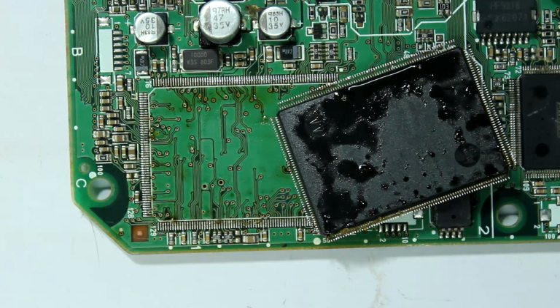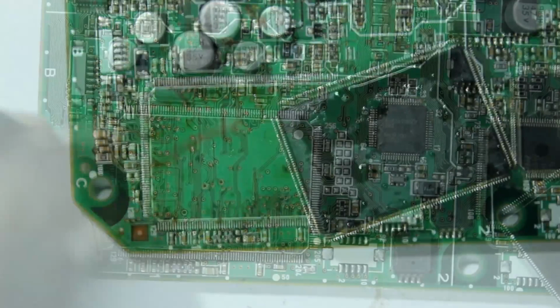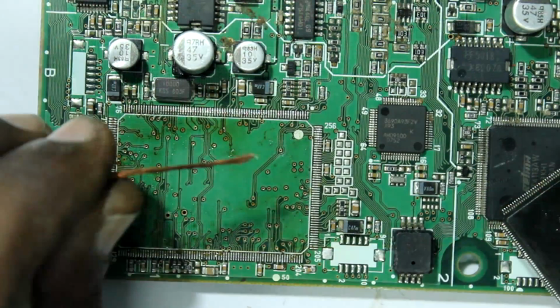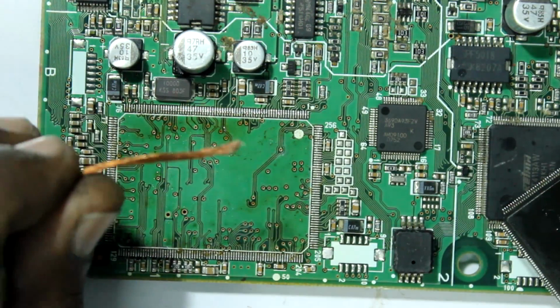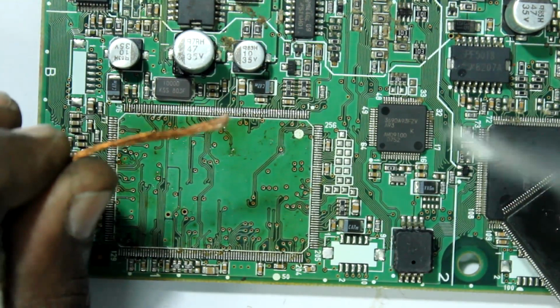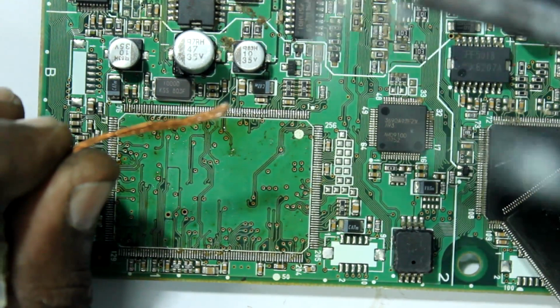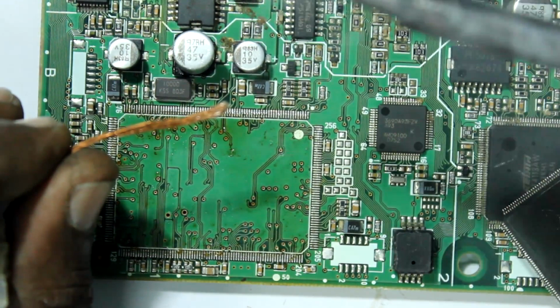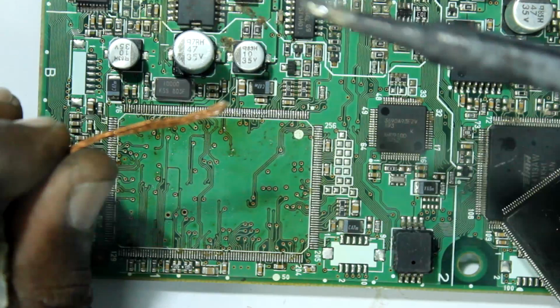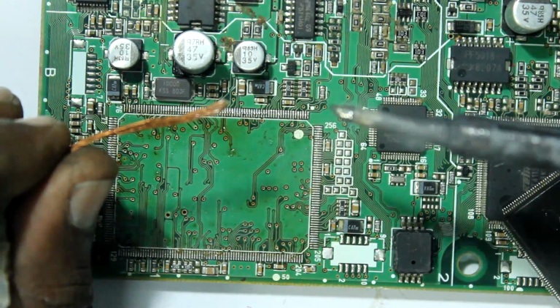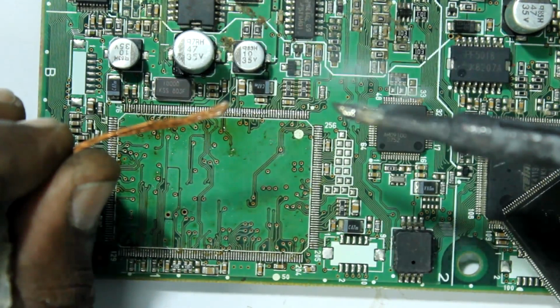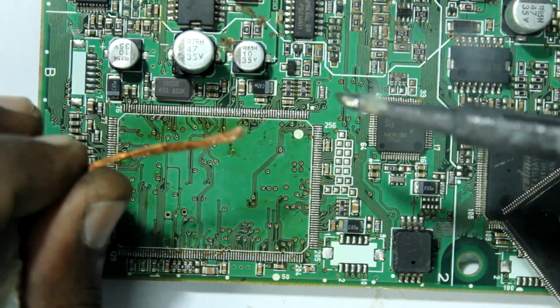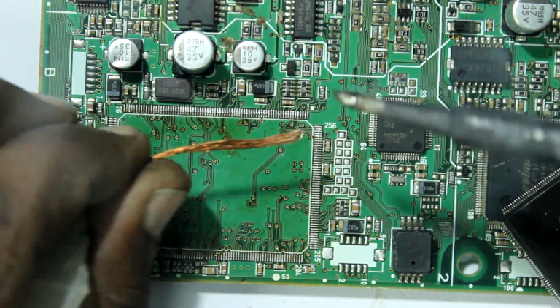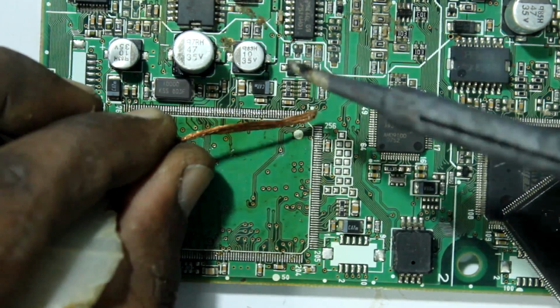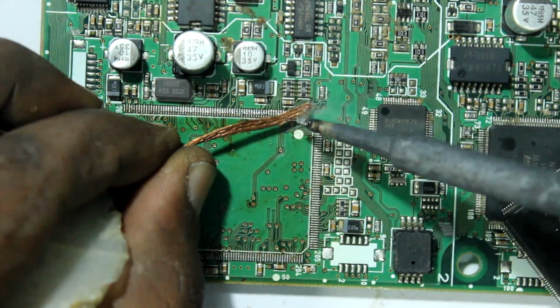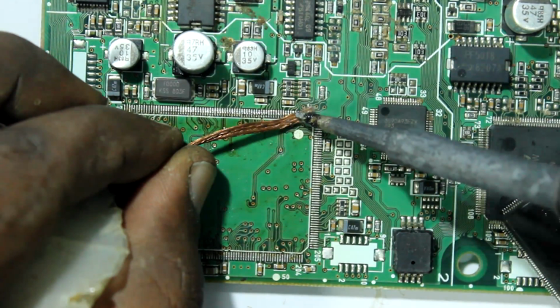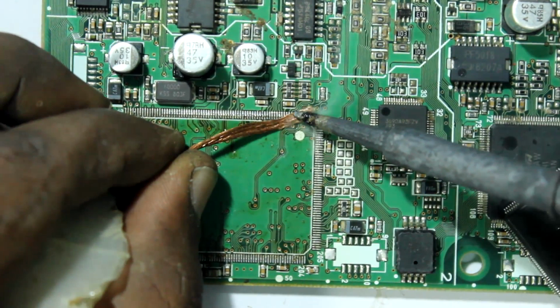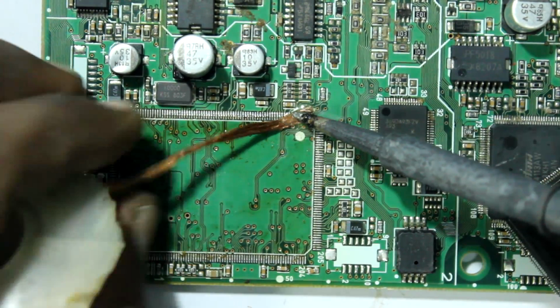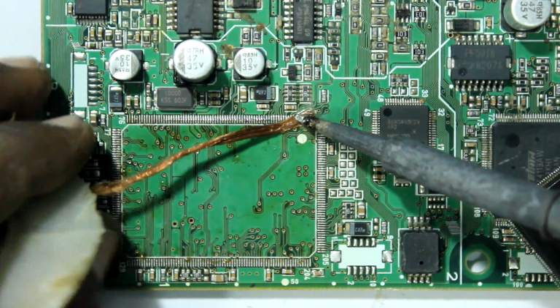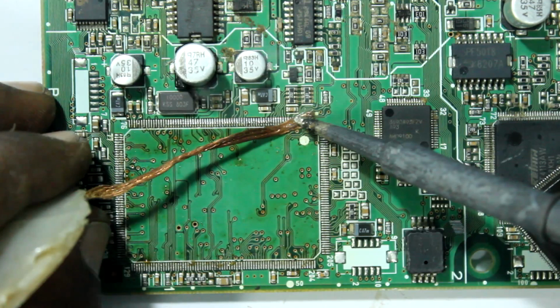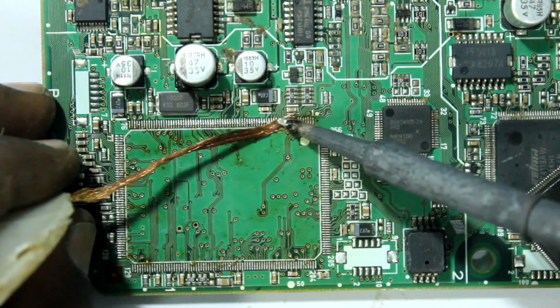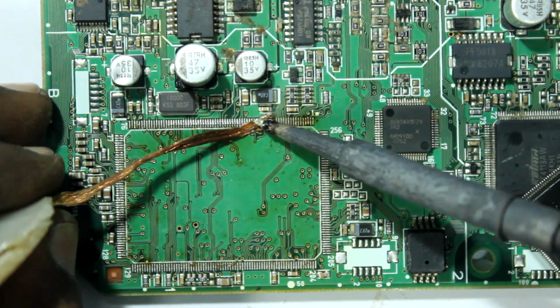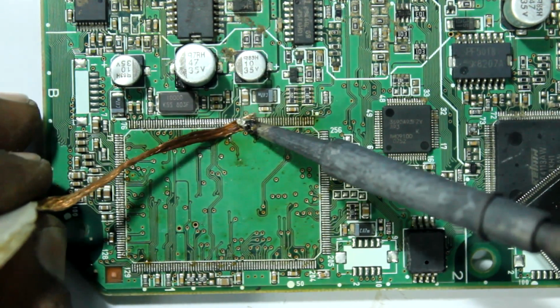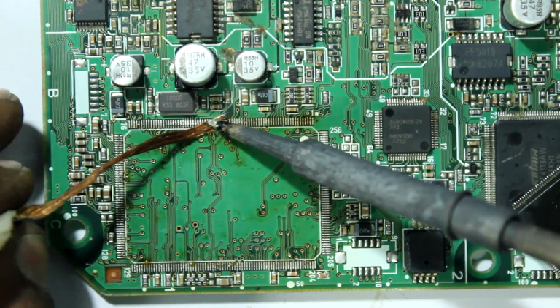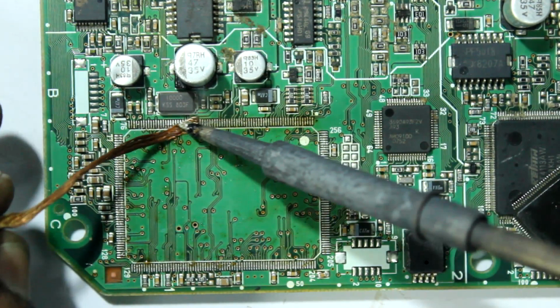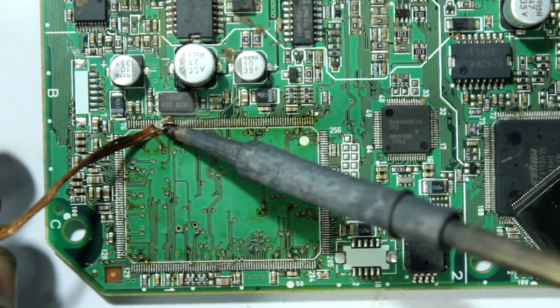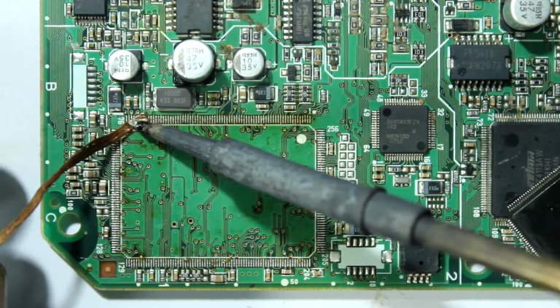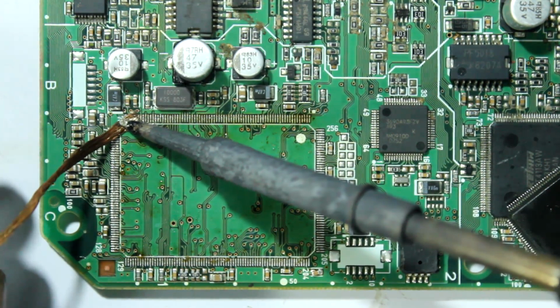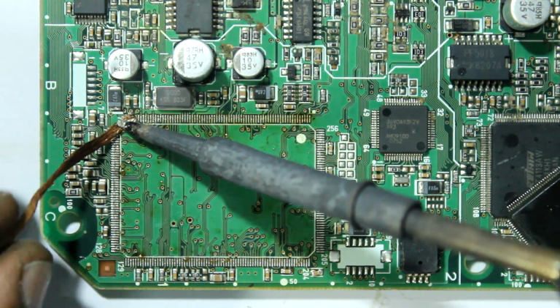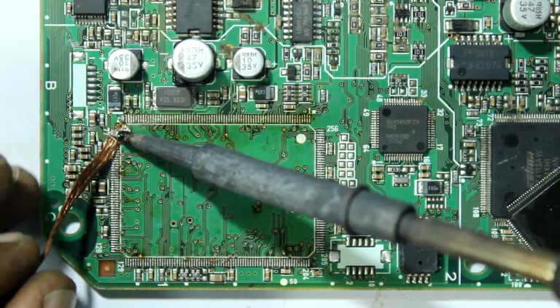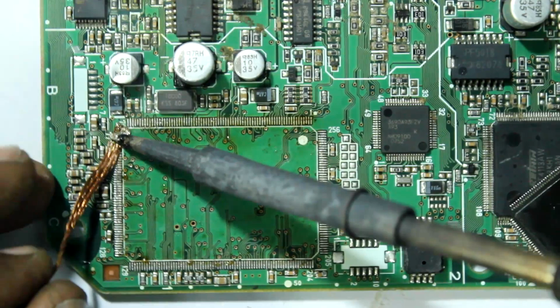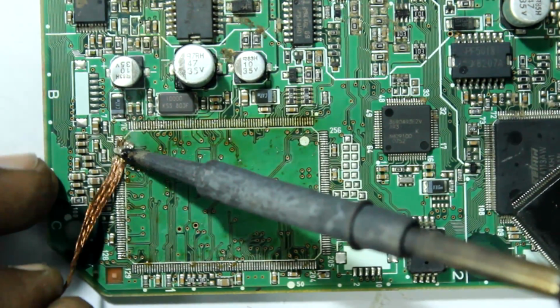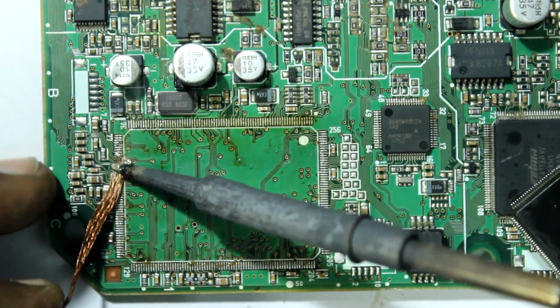The next part will be cleaning the pads. Get the solder wick and apply some flux on it, then position it over the pads. Now apply a little pressure and slide slowly. This part is a bit tricky because applying too much pressure will definitely ruin the pads.